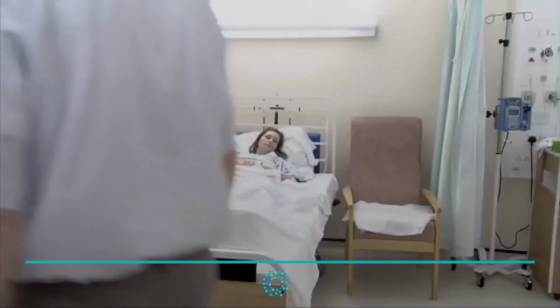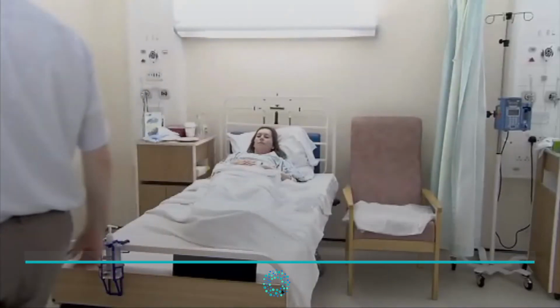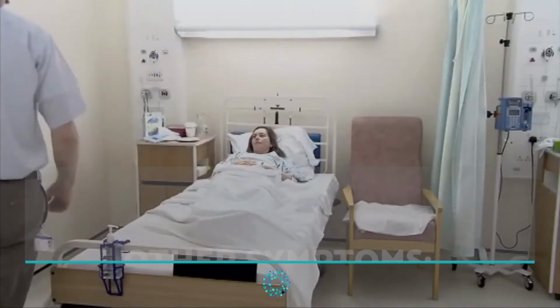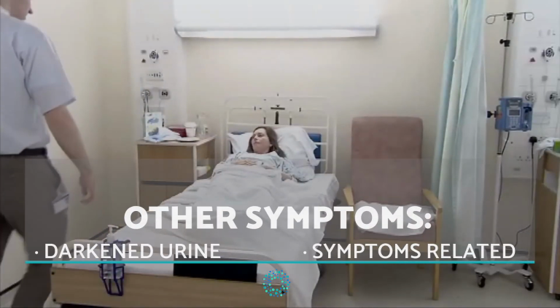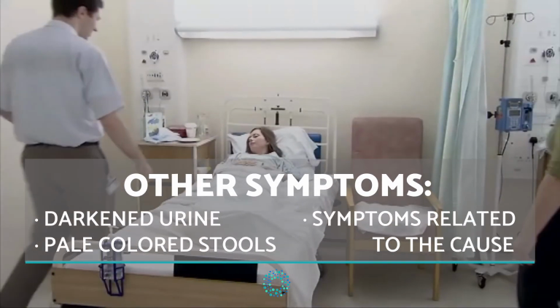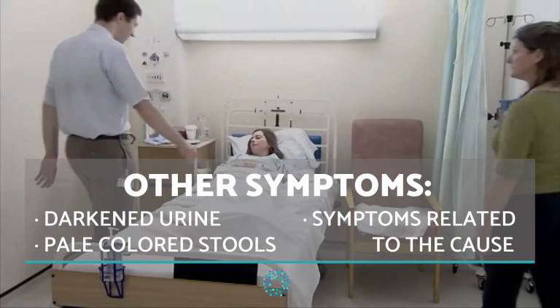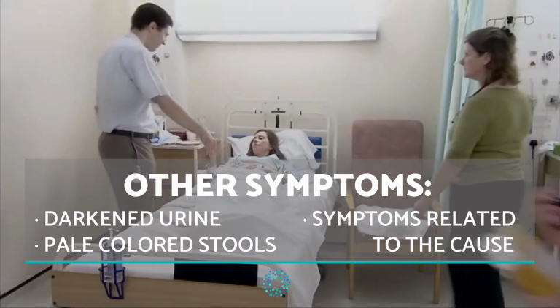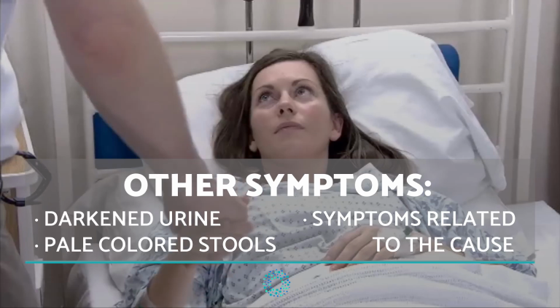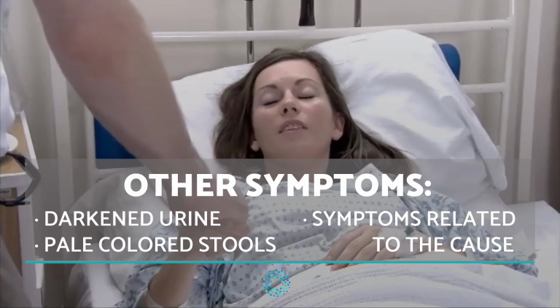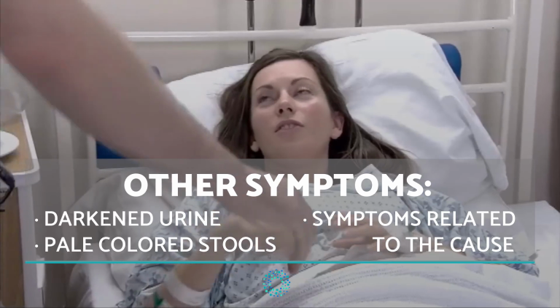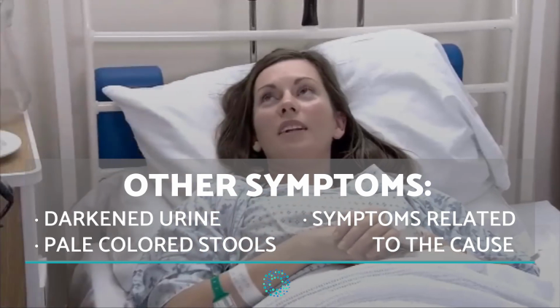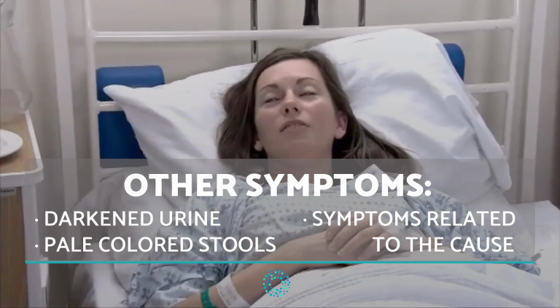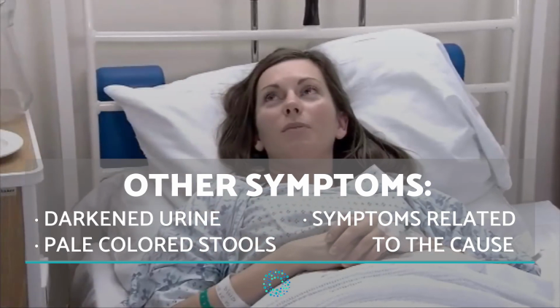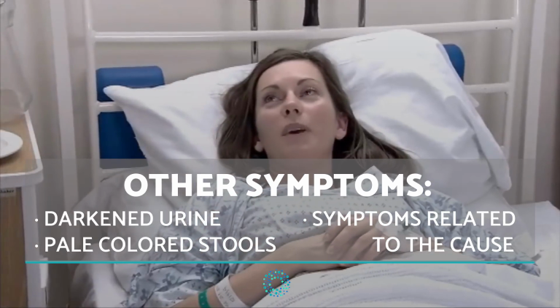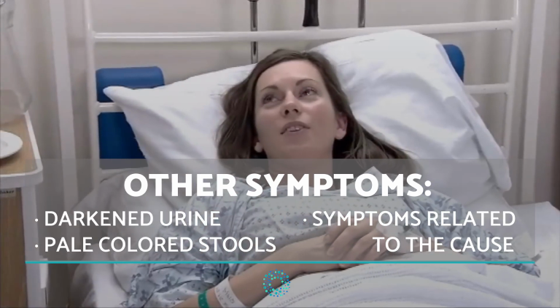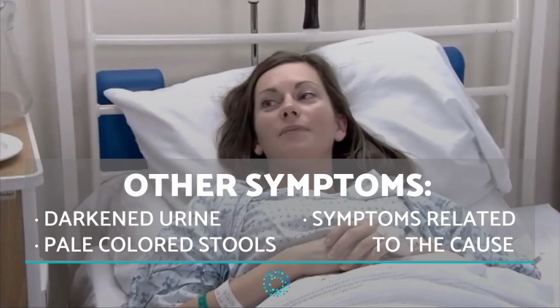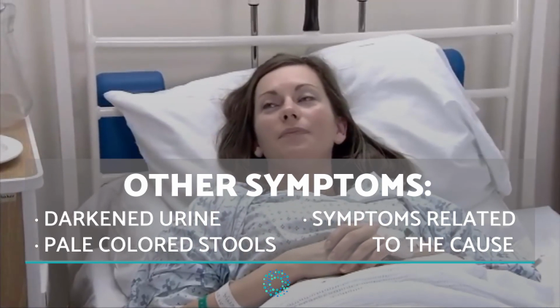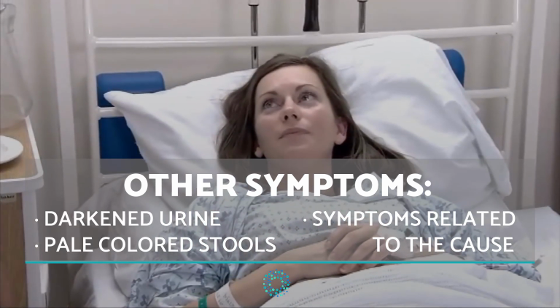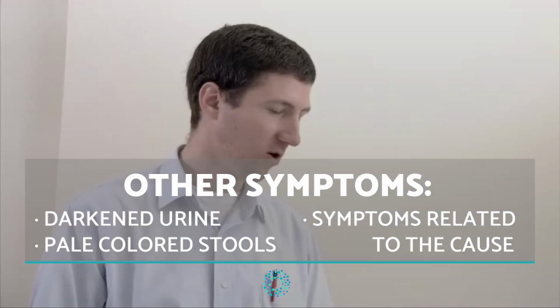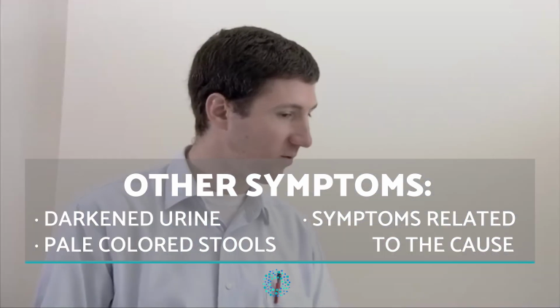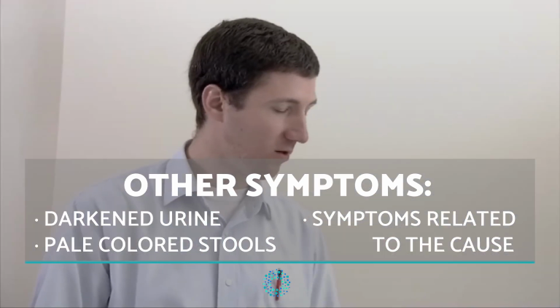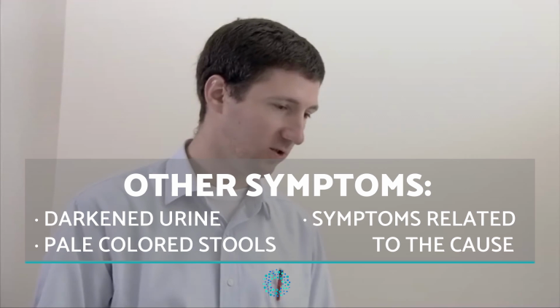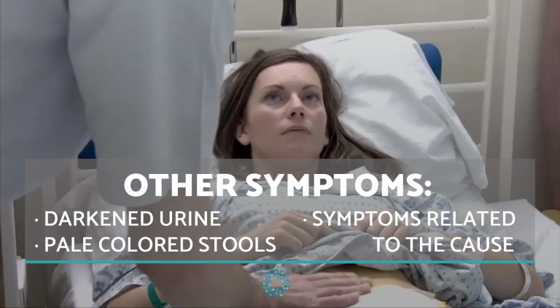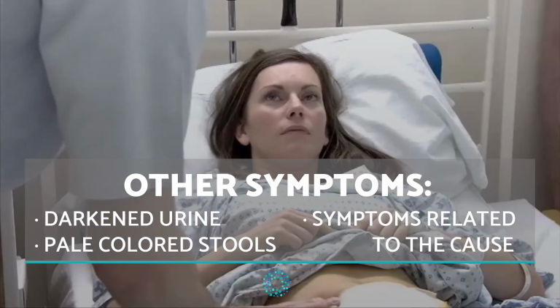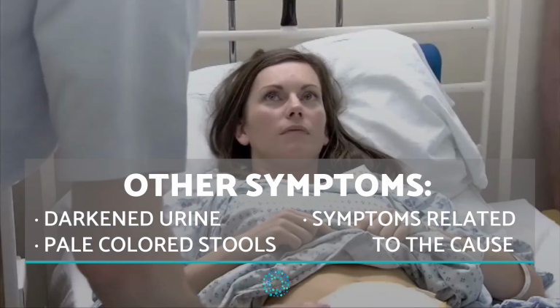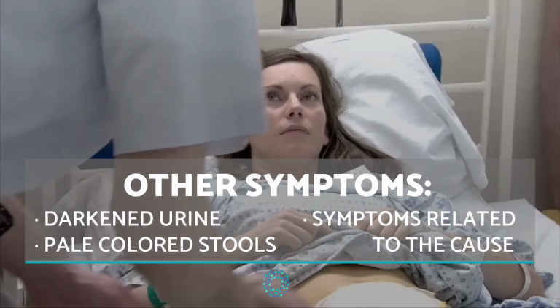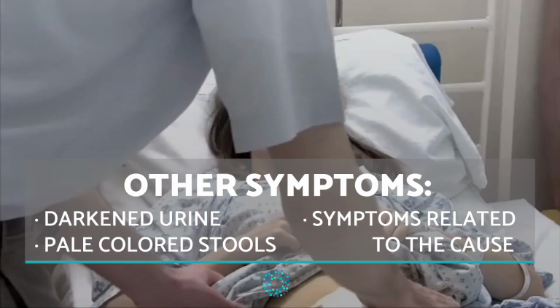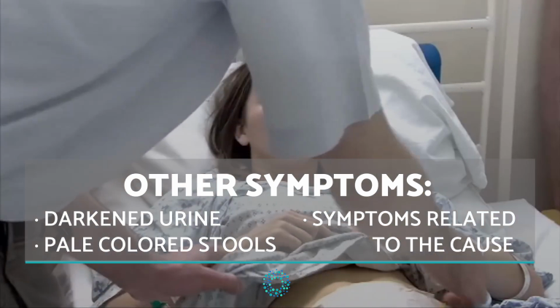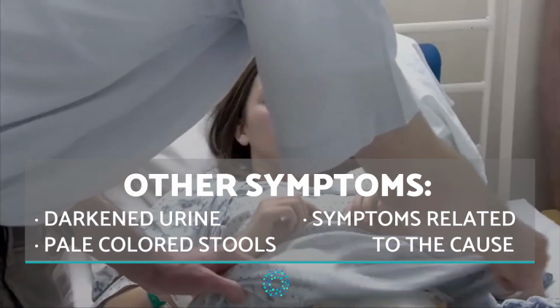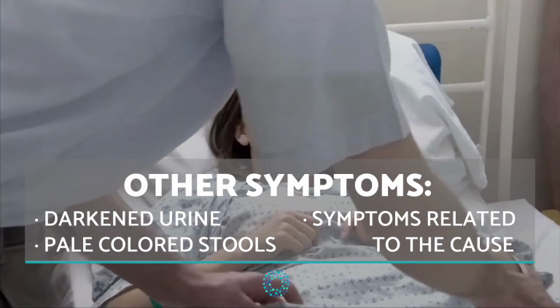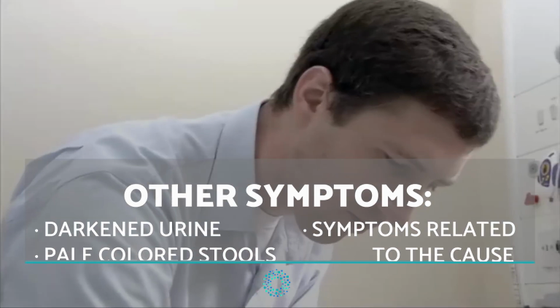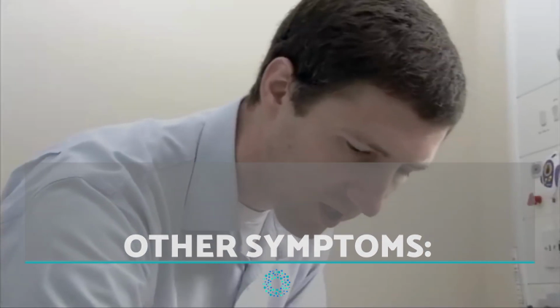Other symptoms which may occur include darkened urine, pale coloured stools and, dependent on the reason for high levels of bilirubin, symptoms related to the cause.